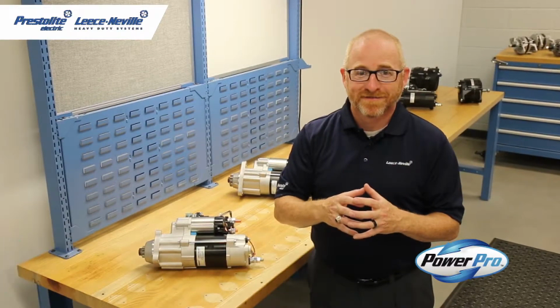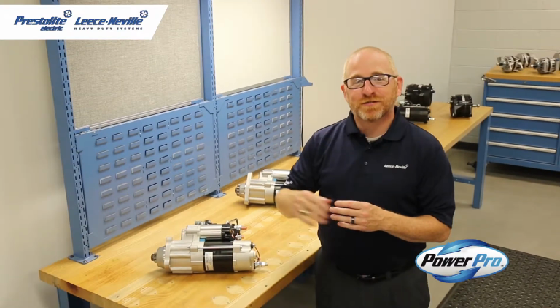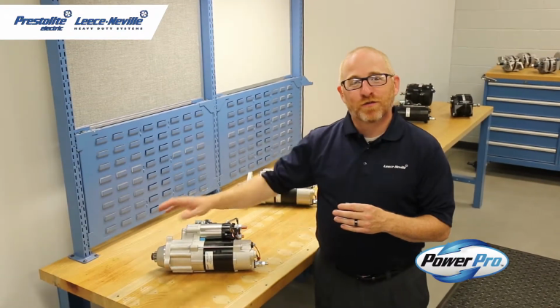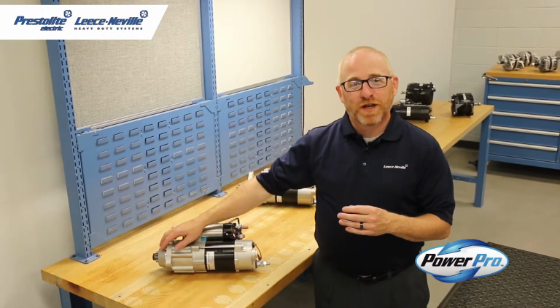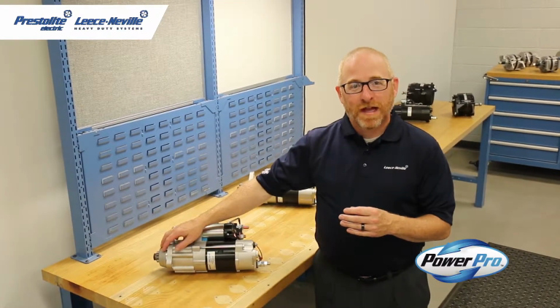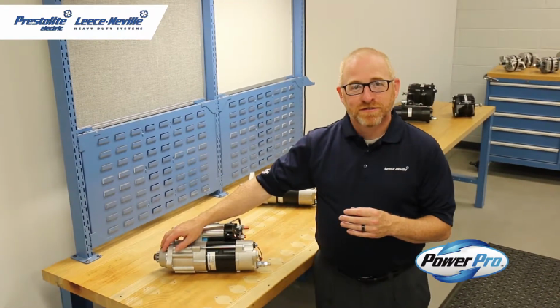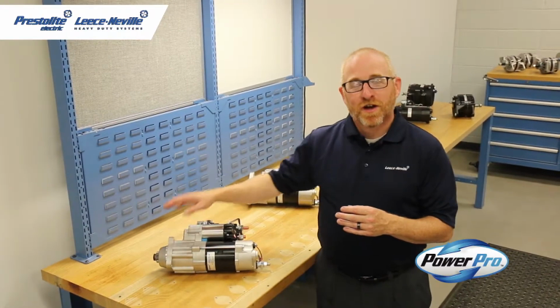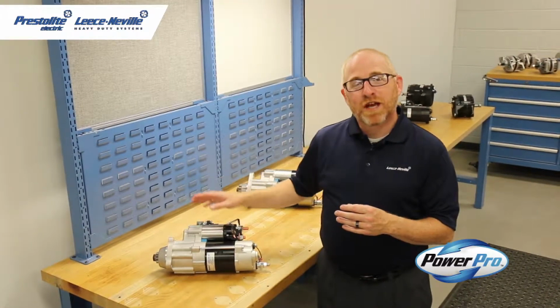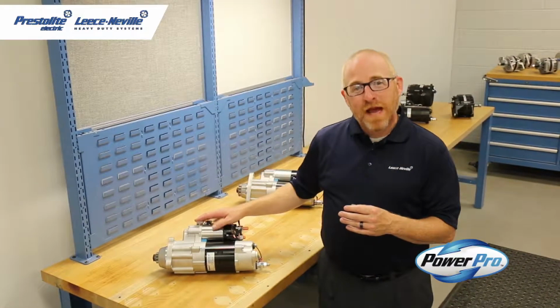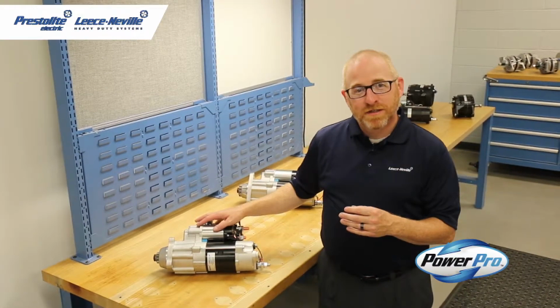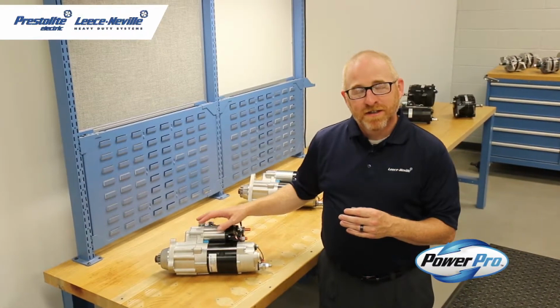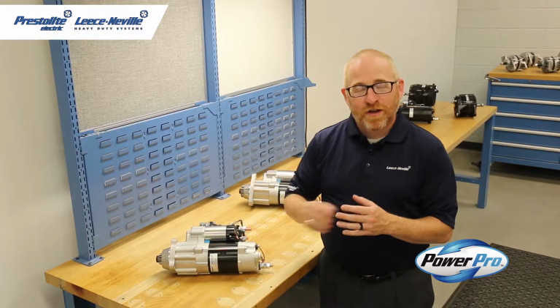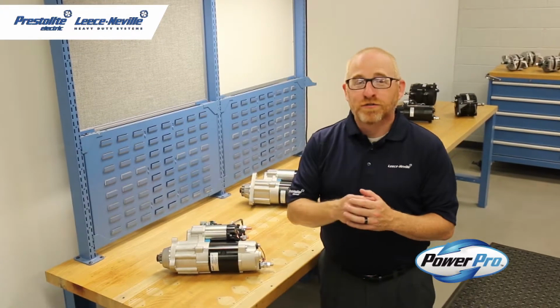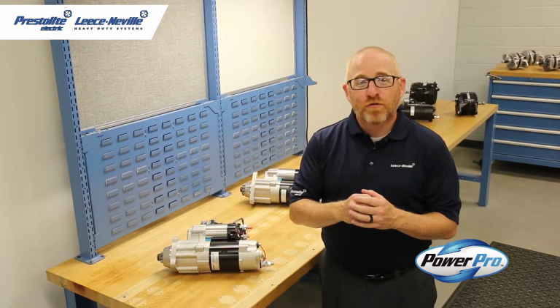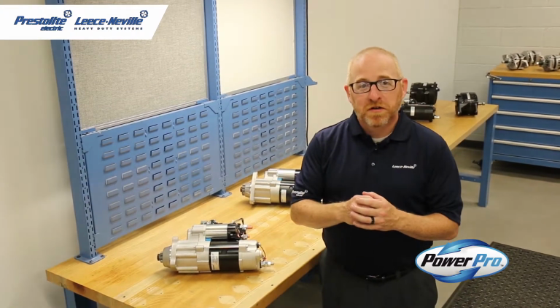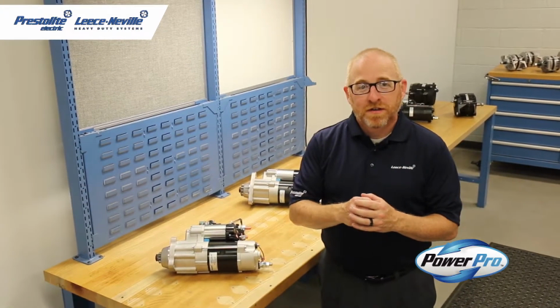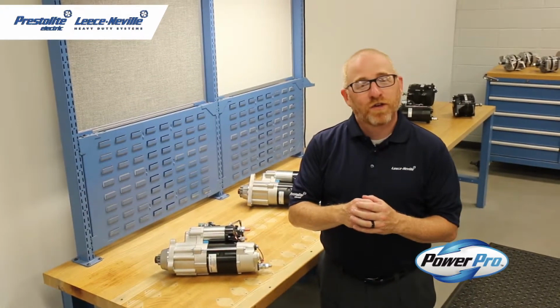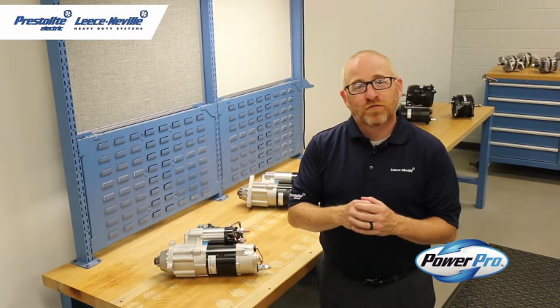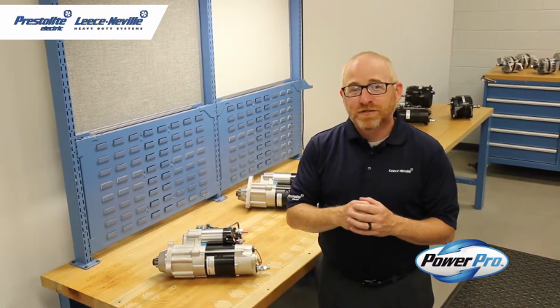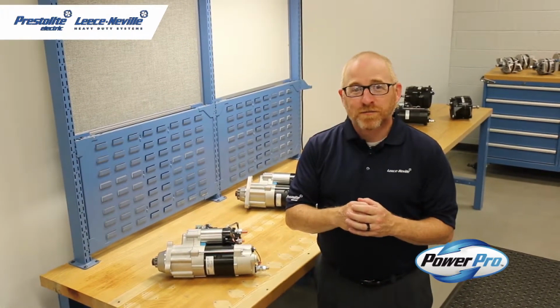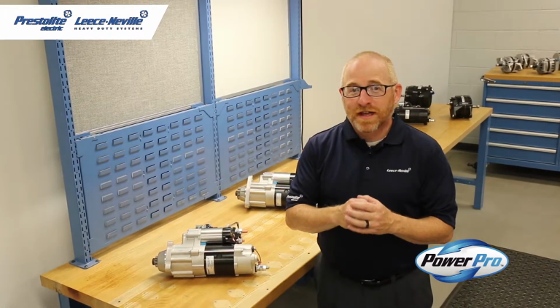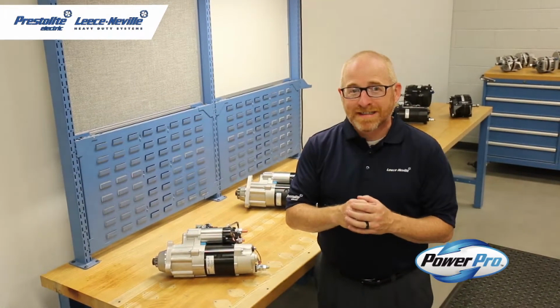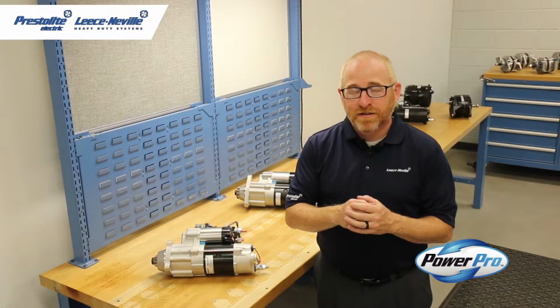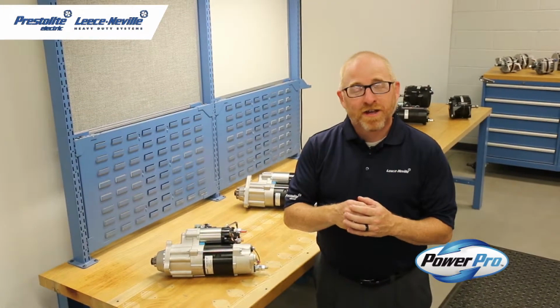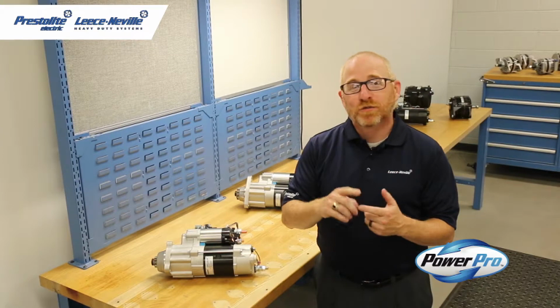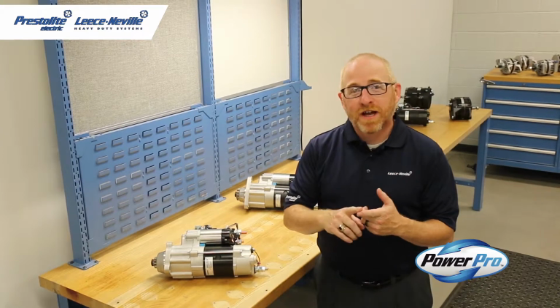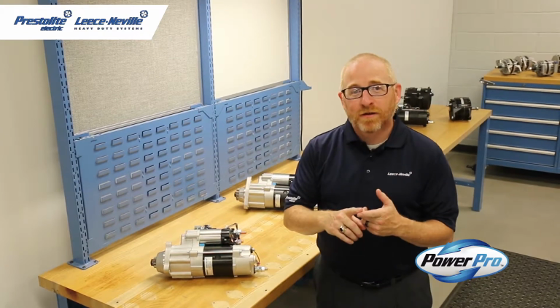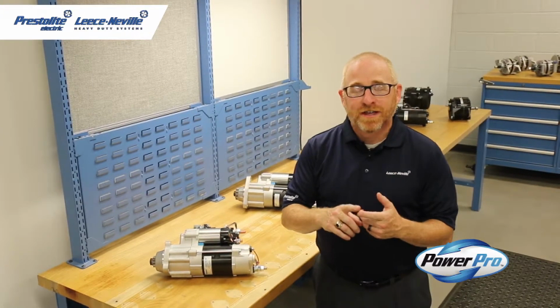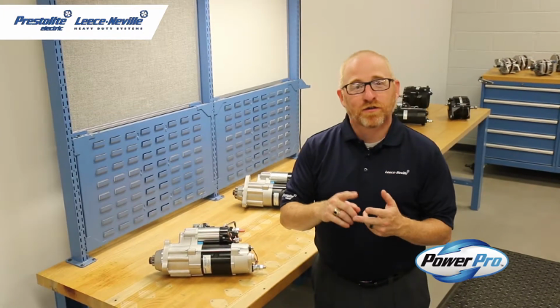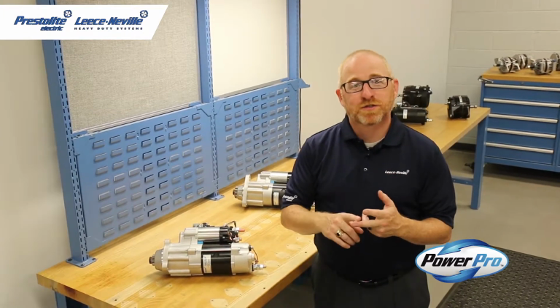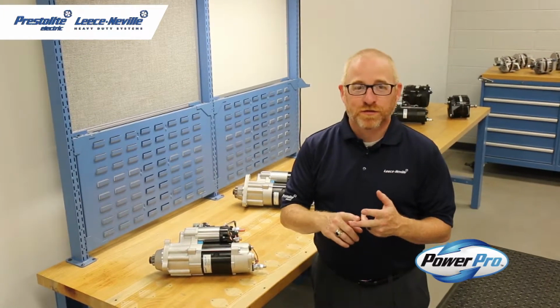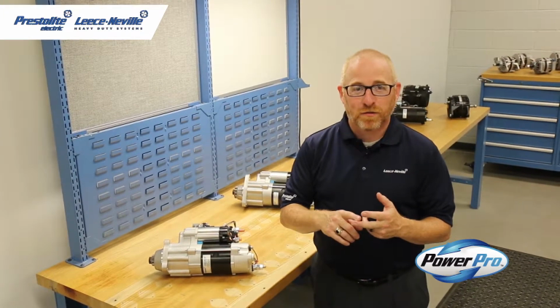These units have a rotatable flange, a rotatable mag switch, they are all new no core, they are available for engines up to 11 liter, they weigh 29 pounds, and there are service parts available.